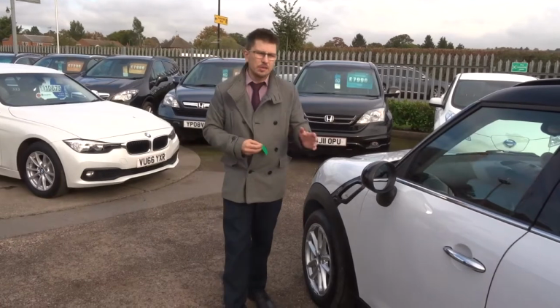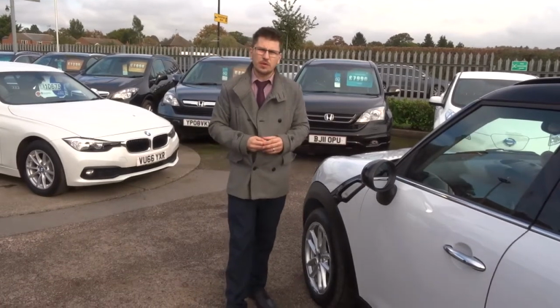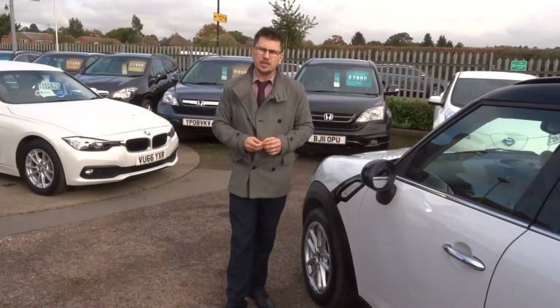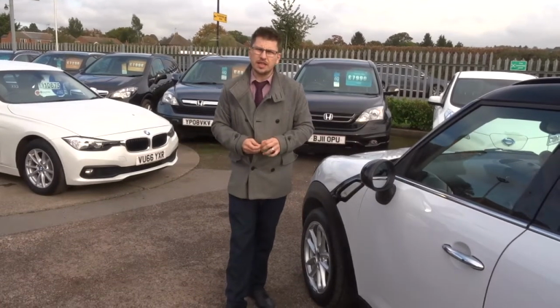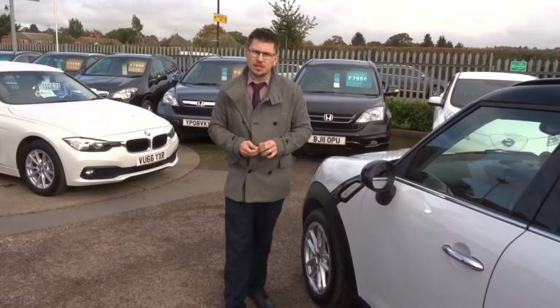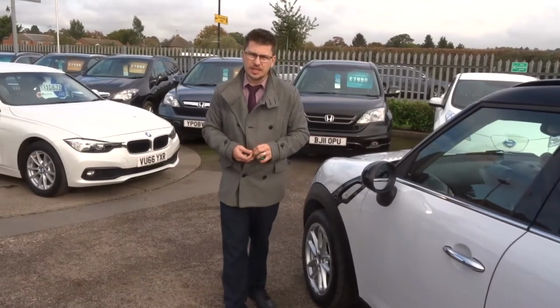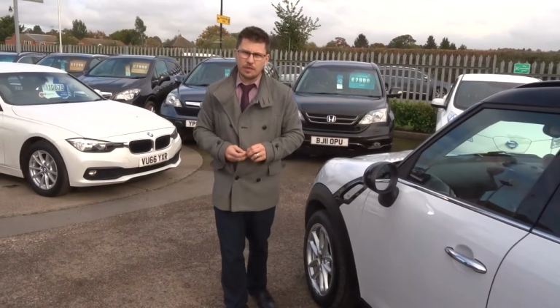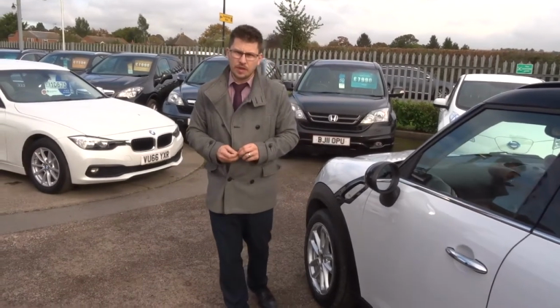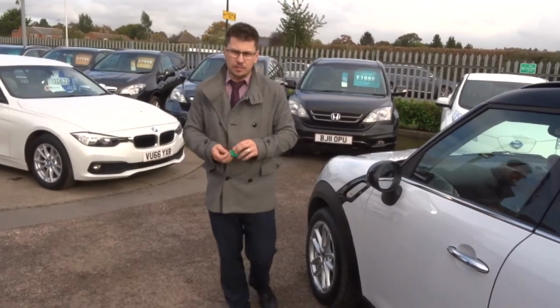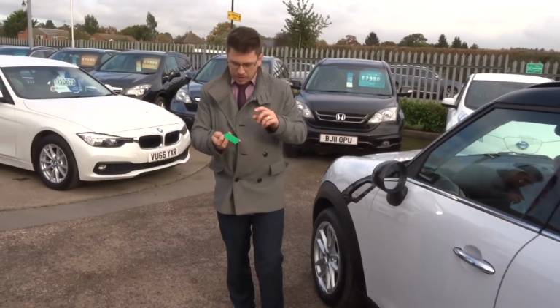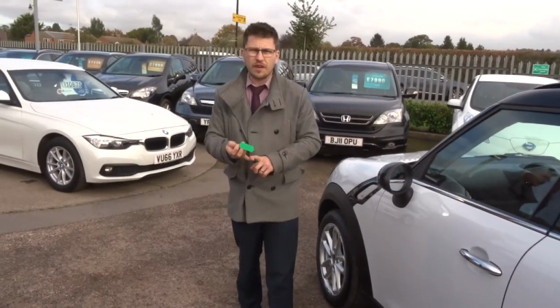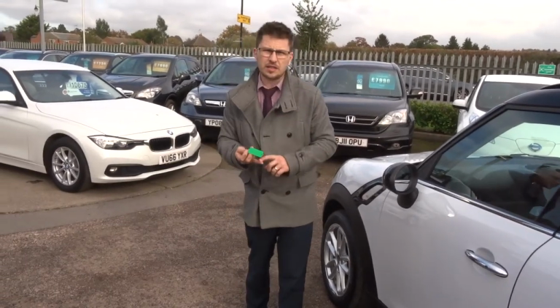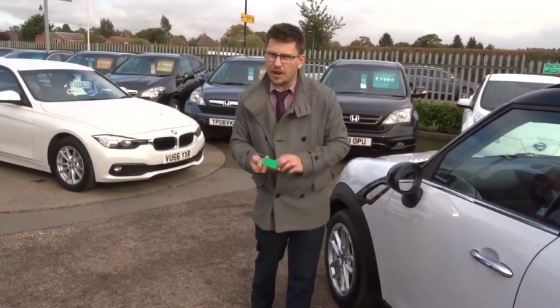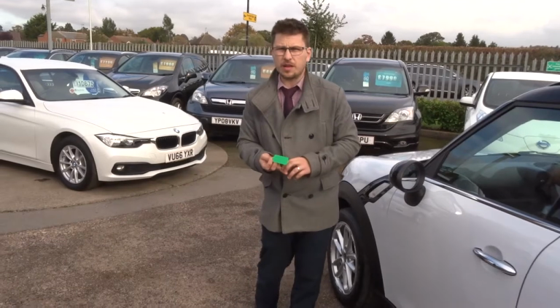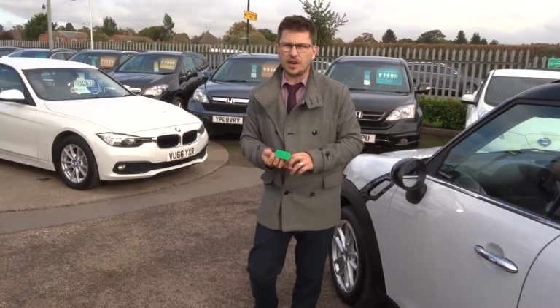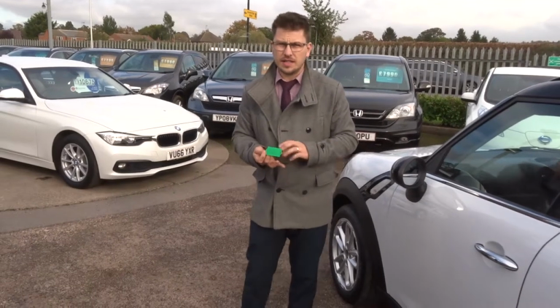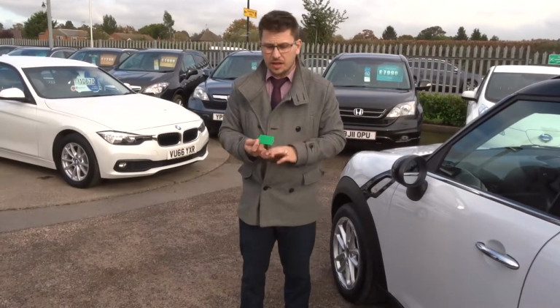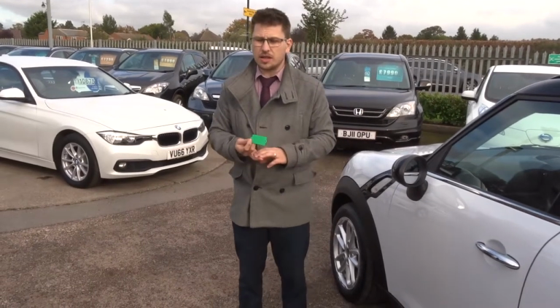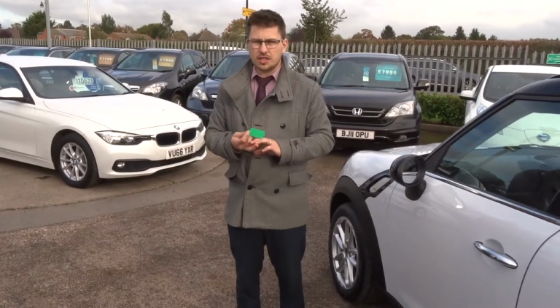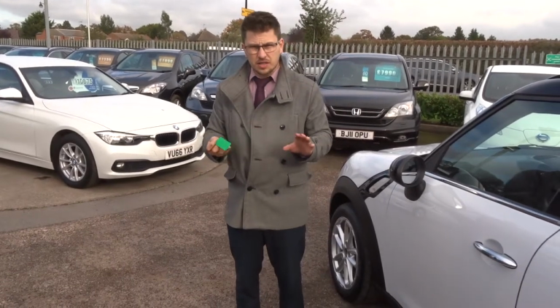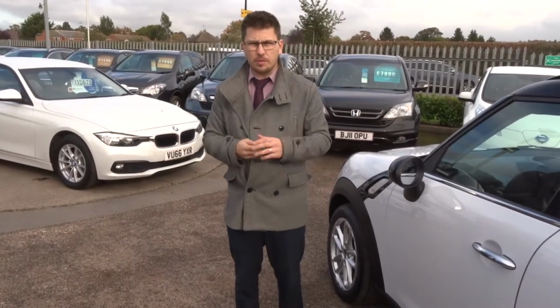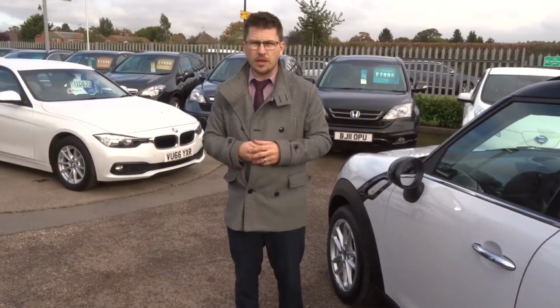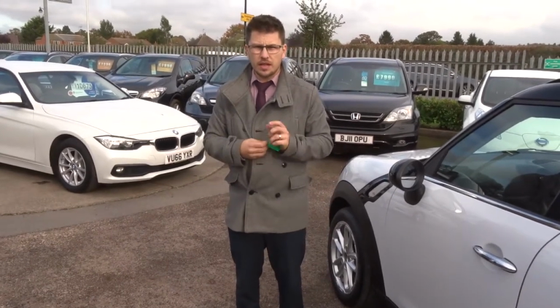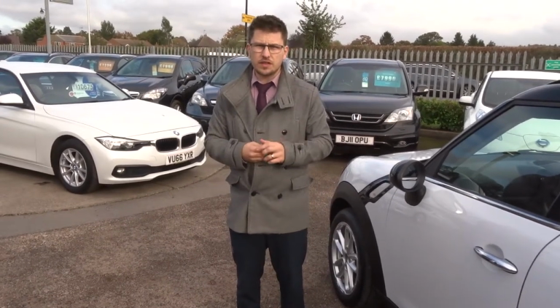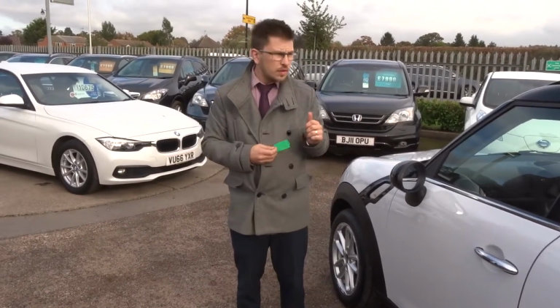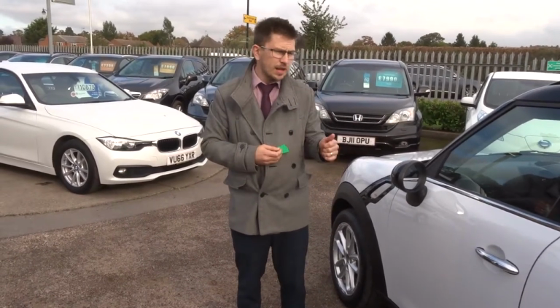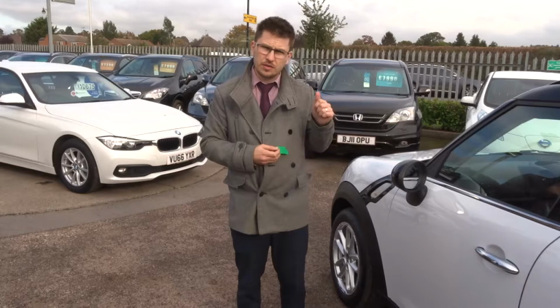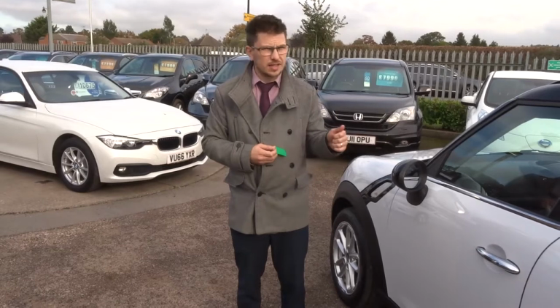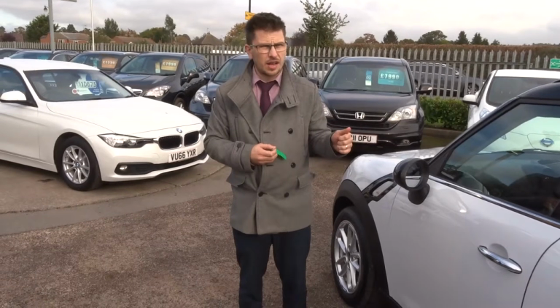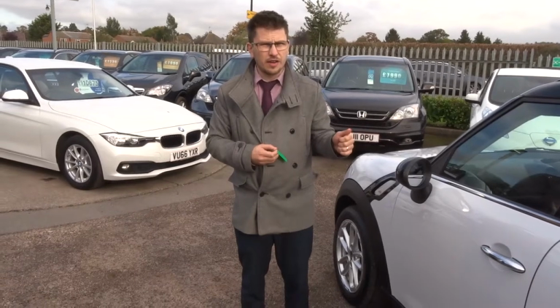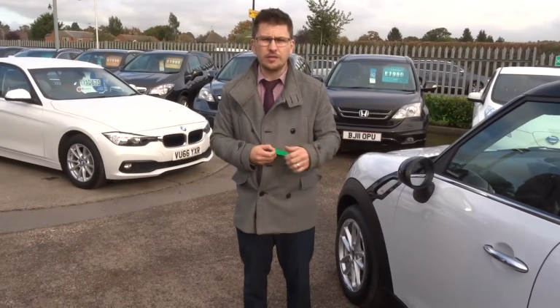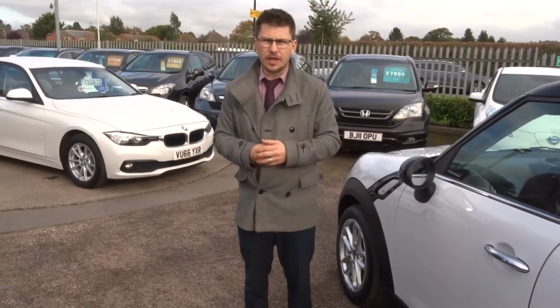Our number is 01926 267813. We can offer finance — we've got very competitive rates. We've got a part exchange, that's no problem either. Give us a call, let's make a deal, because this isn't going to hang around for long. Thank you.